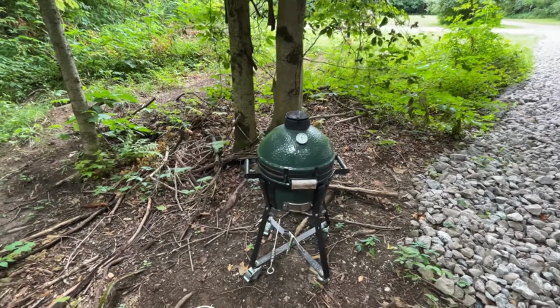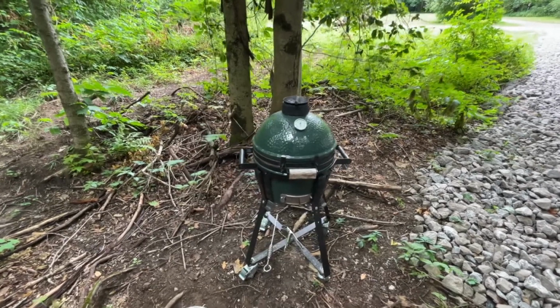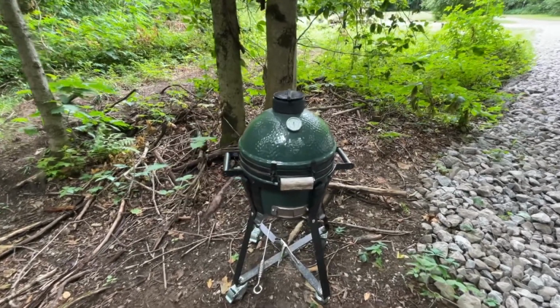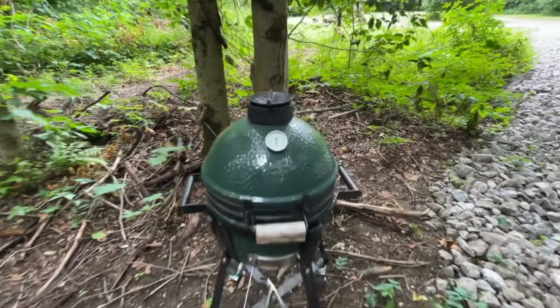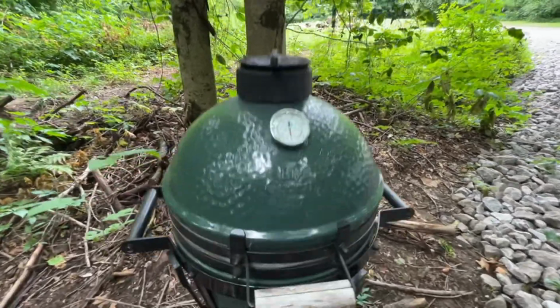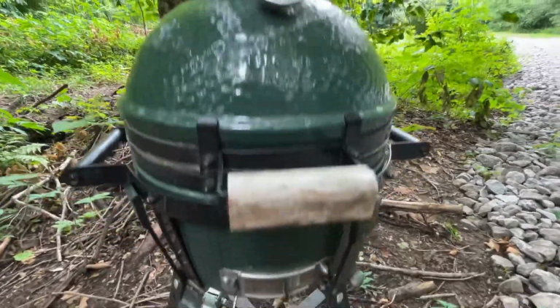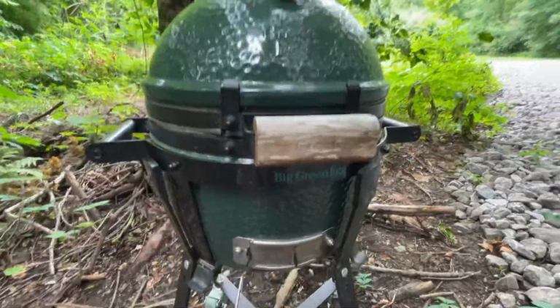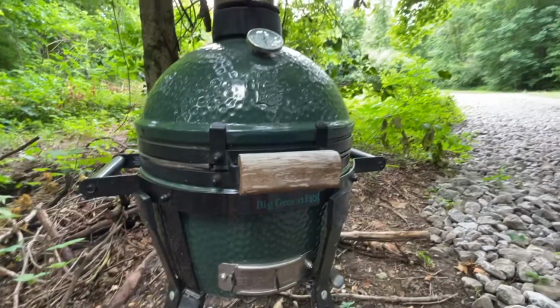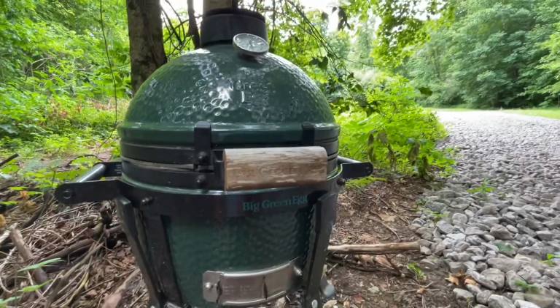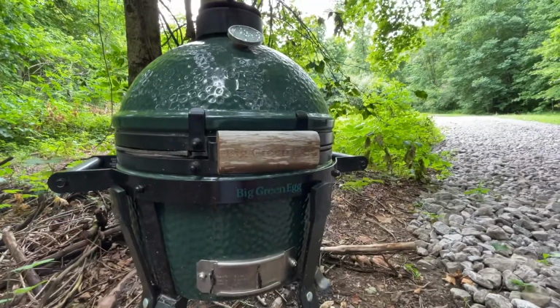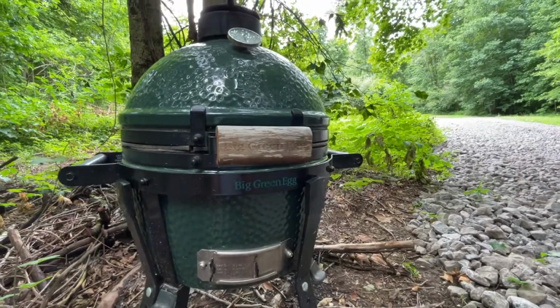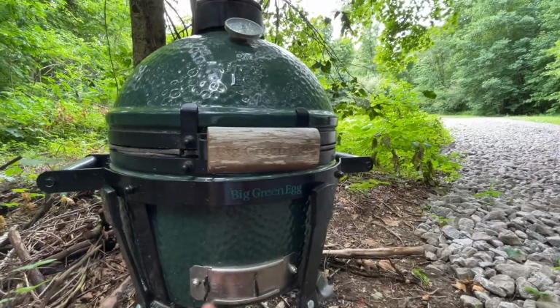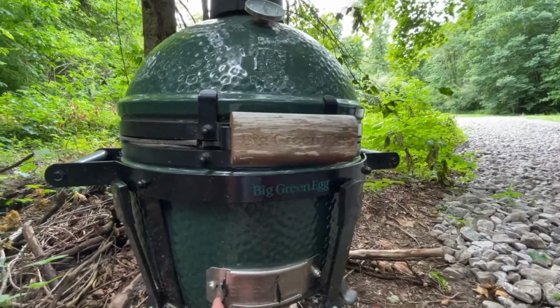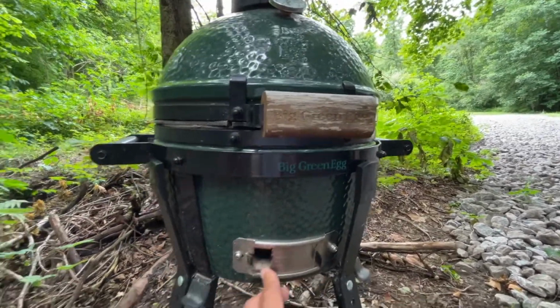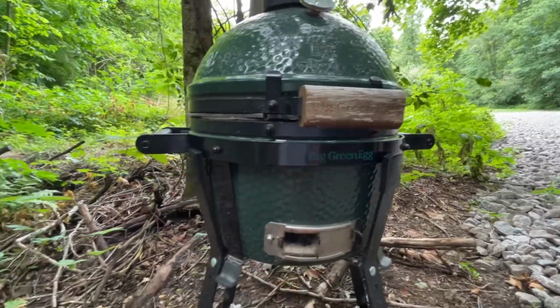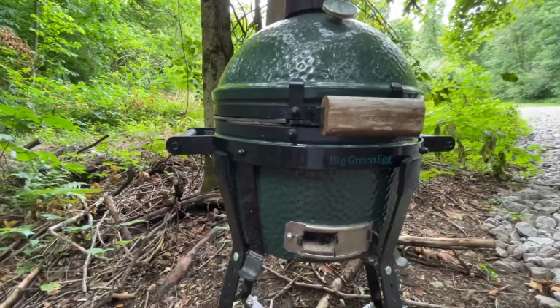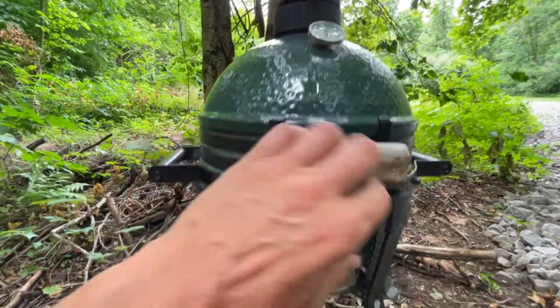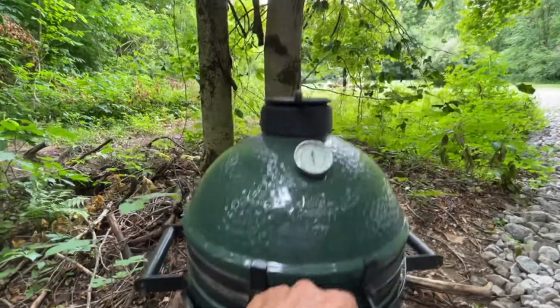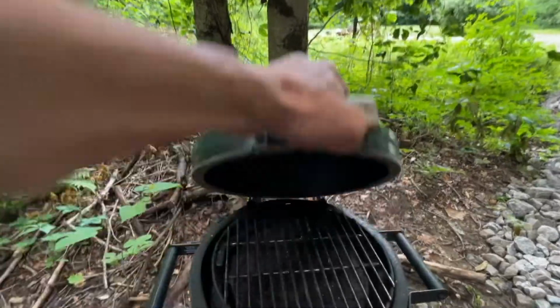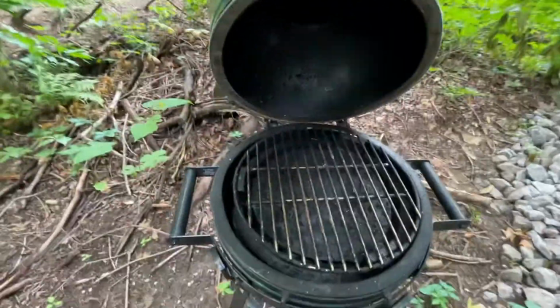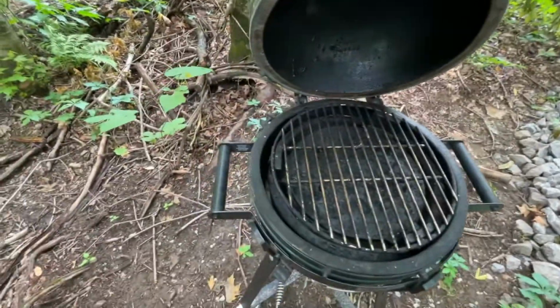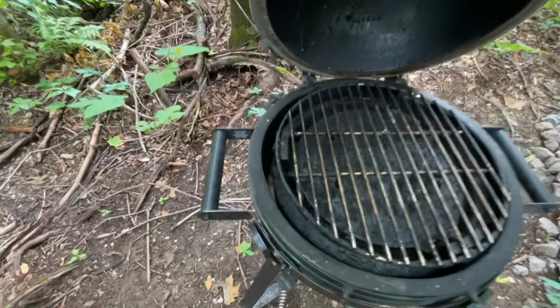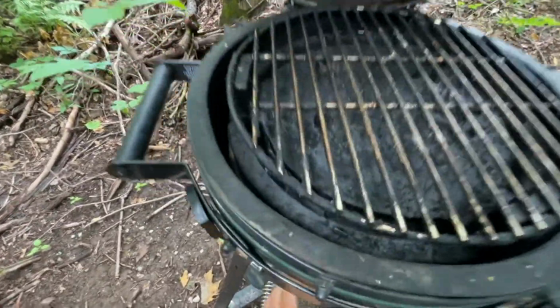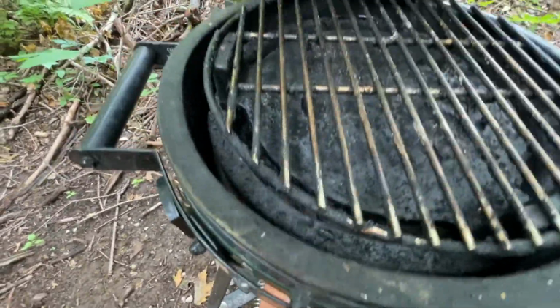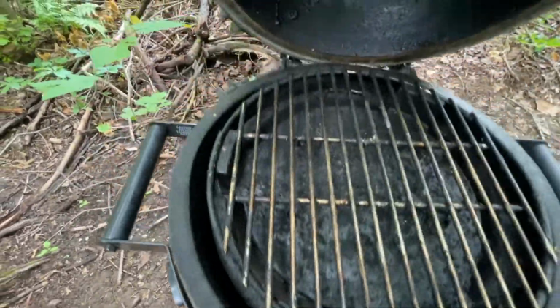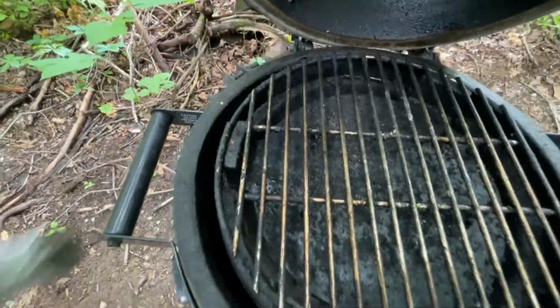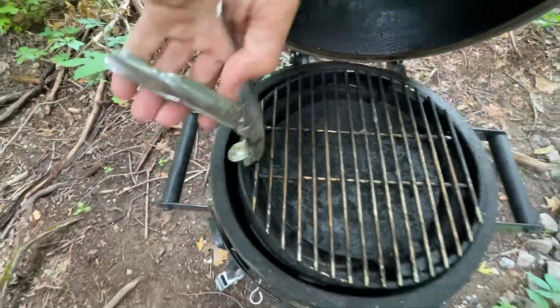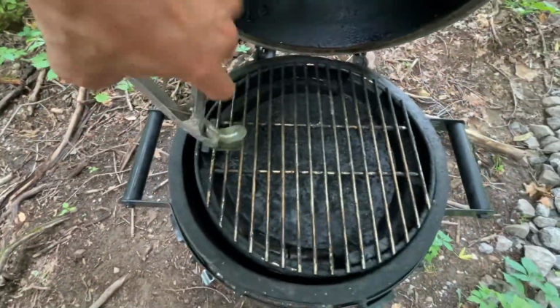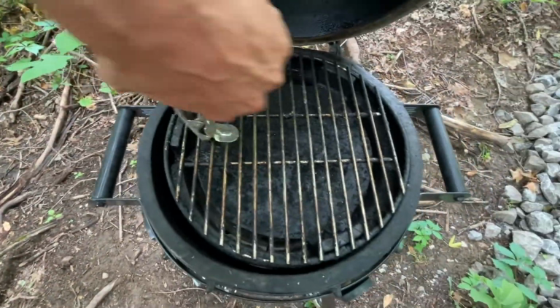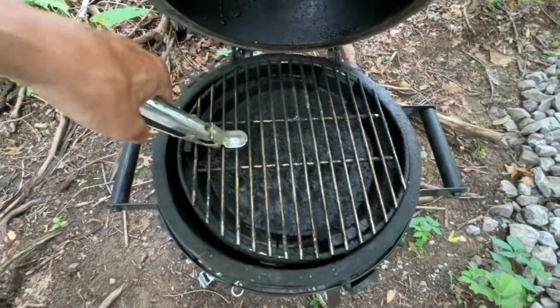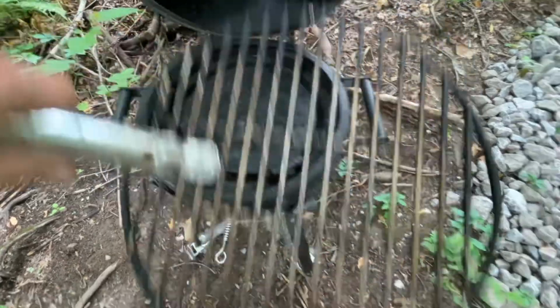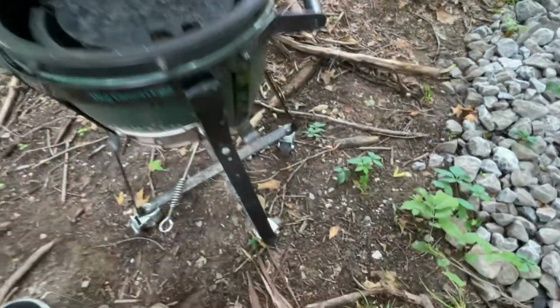Back at the cabin and I have some chicken to cook tonight, so I gotta set up my Big Green Egg. Let's see what's going on in here - this is from yesterday's cook, pull some of this out.